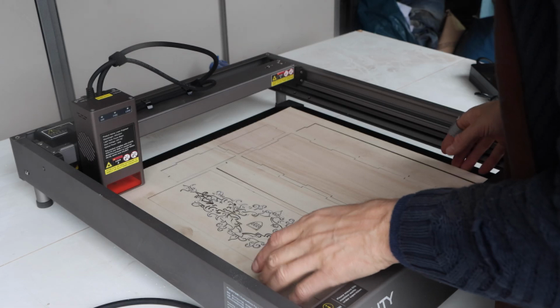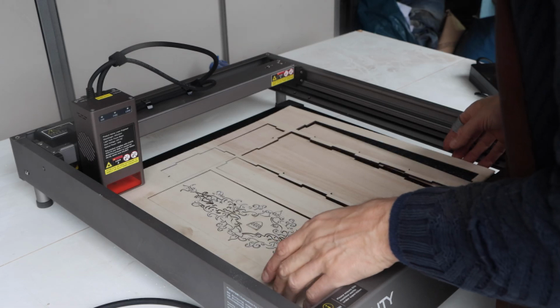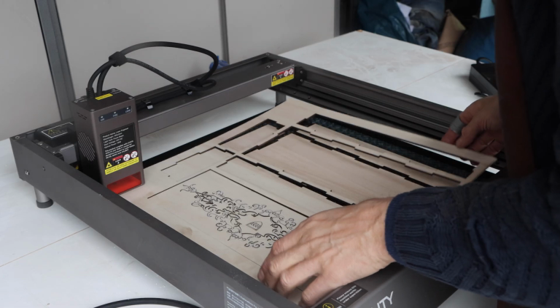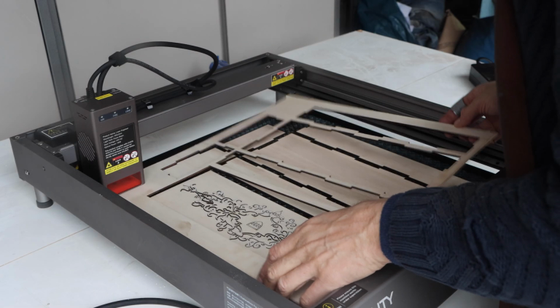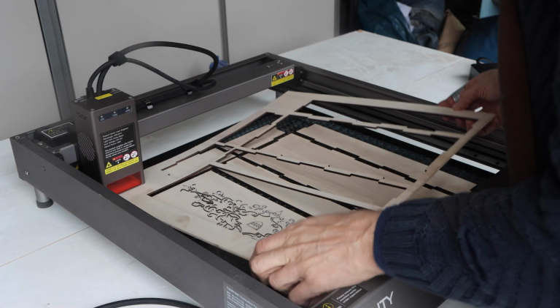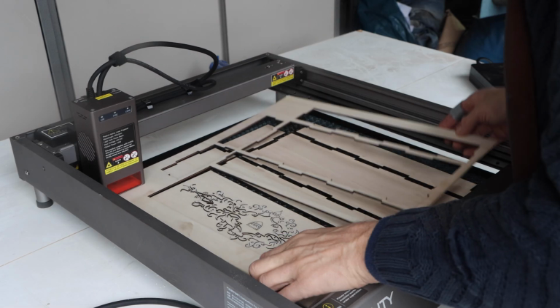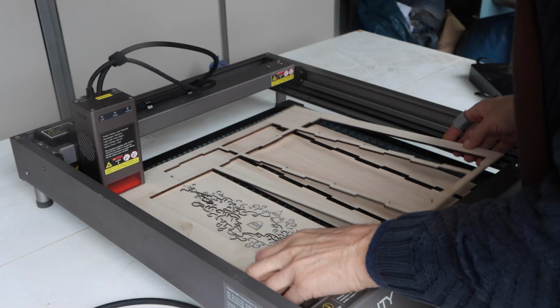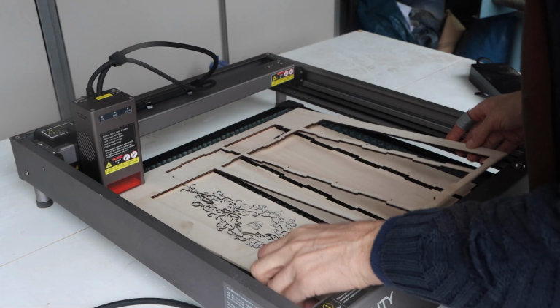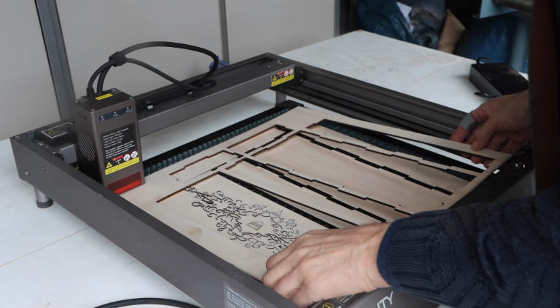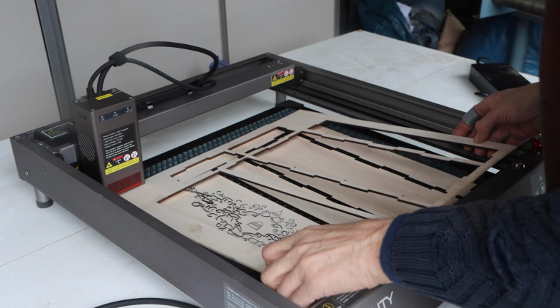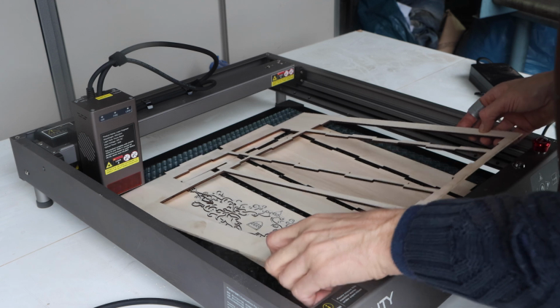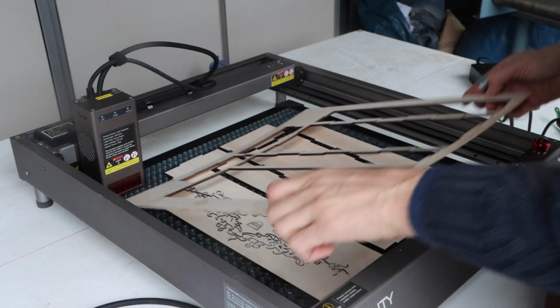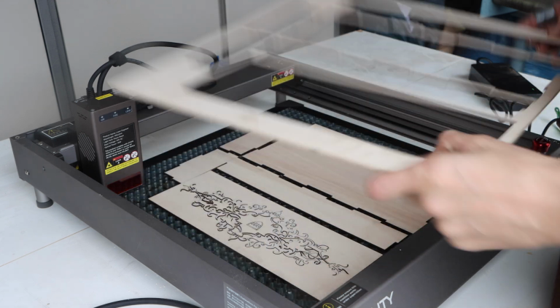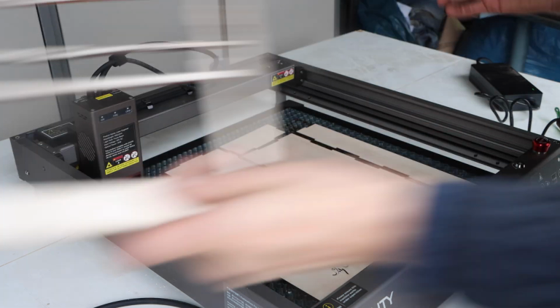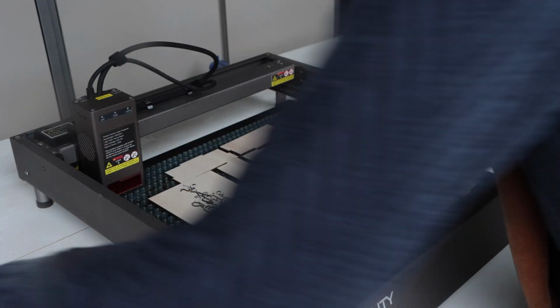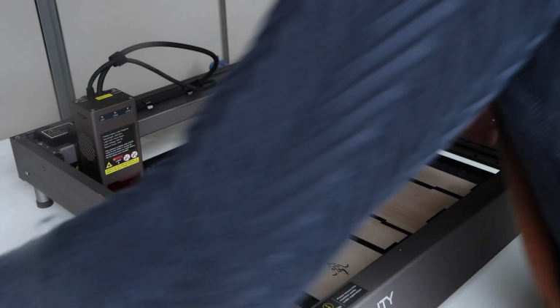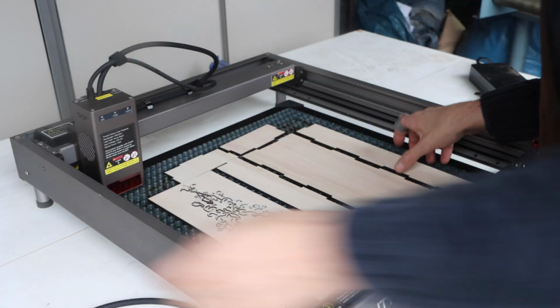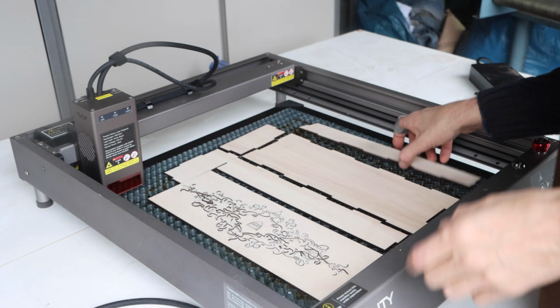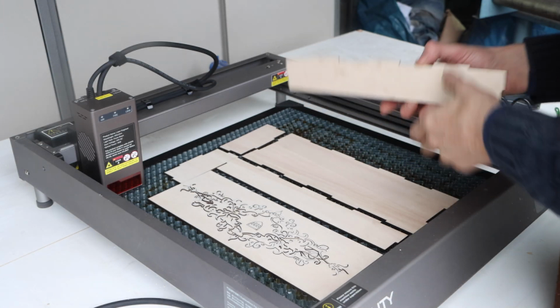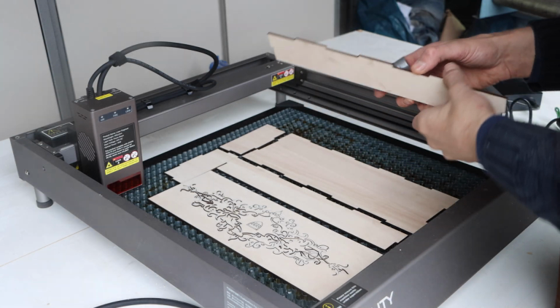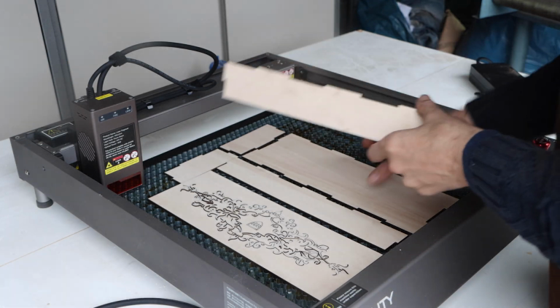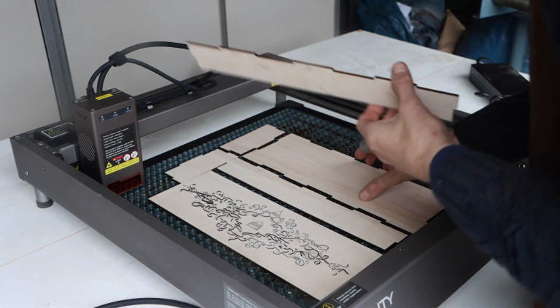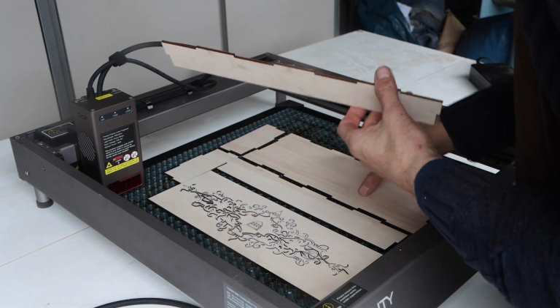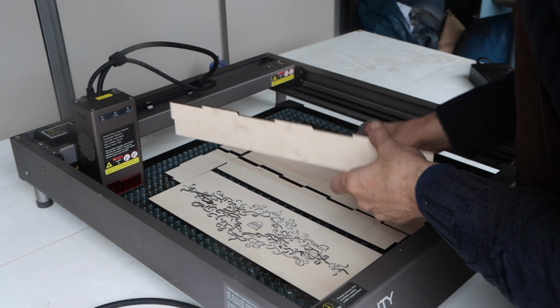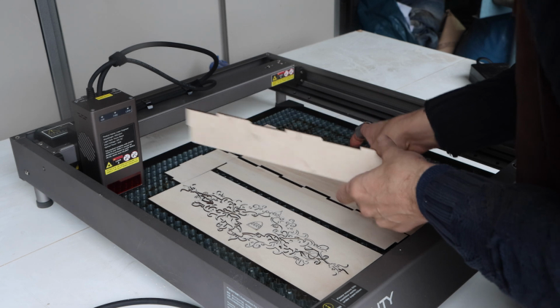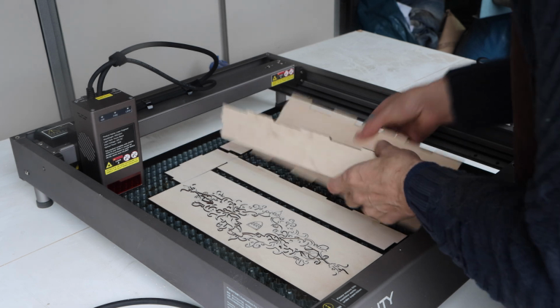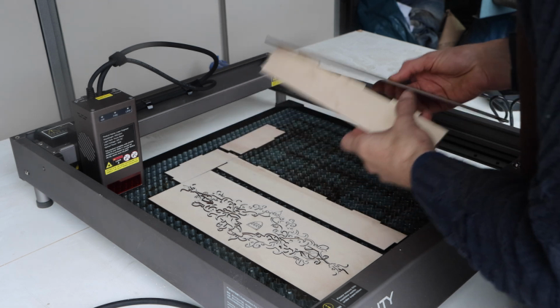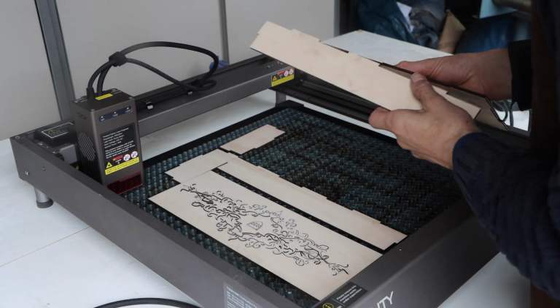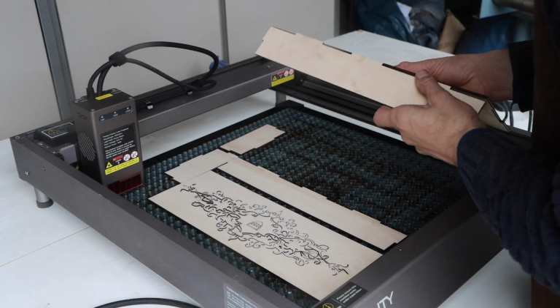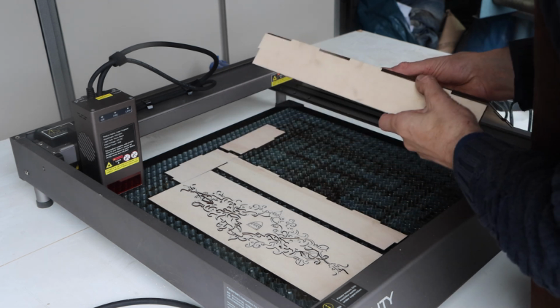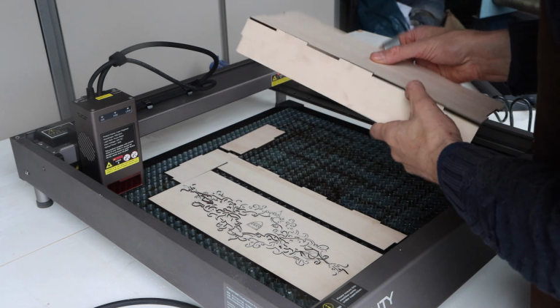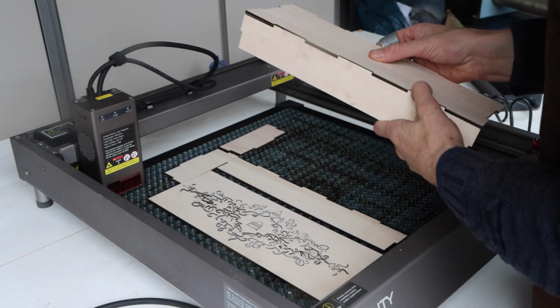I made a complex cutout file to test the limitations of the machine, but the machine could handle it all. Some joints were under 0.5mm and still holding.